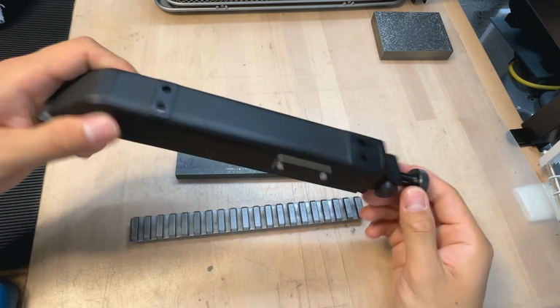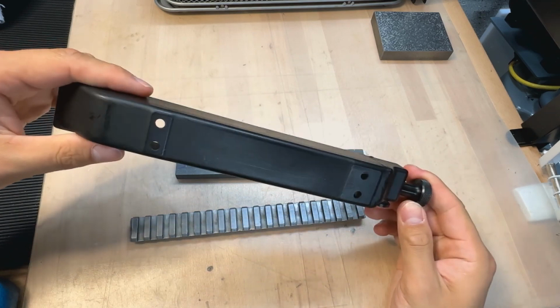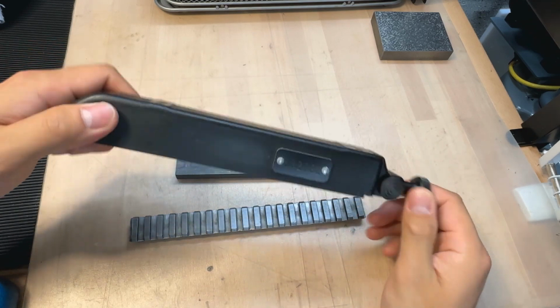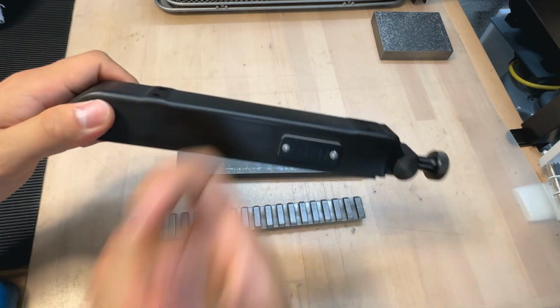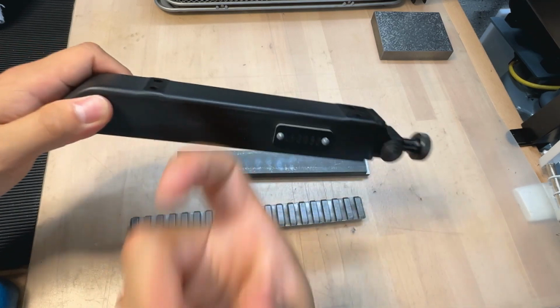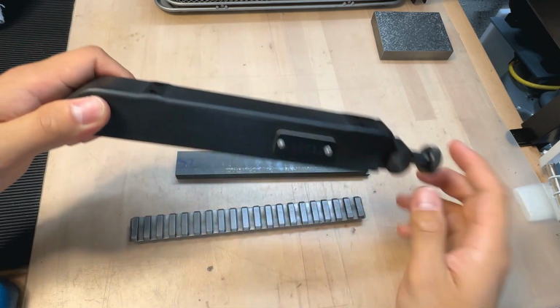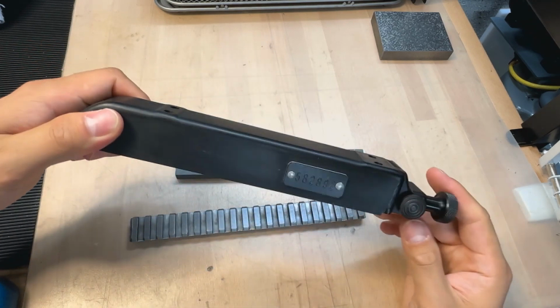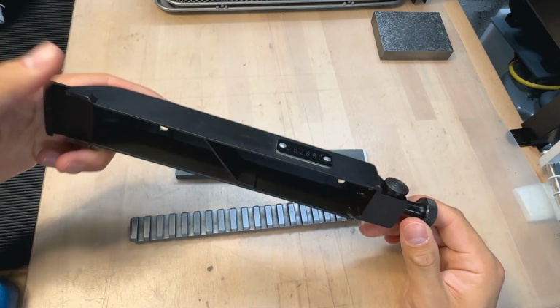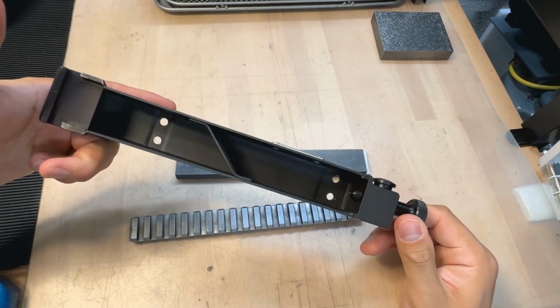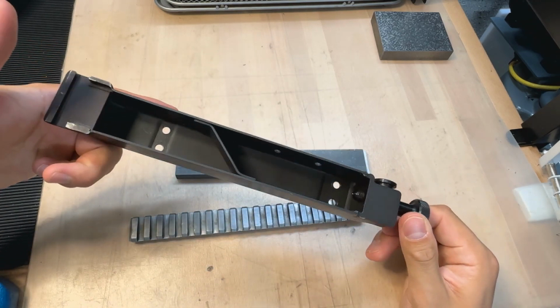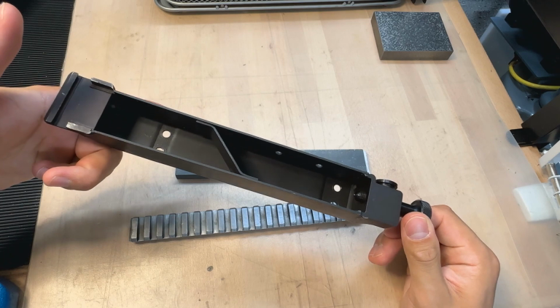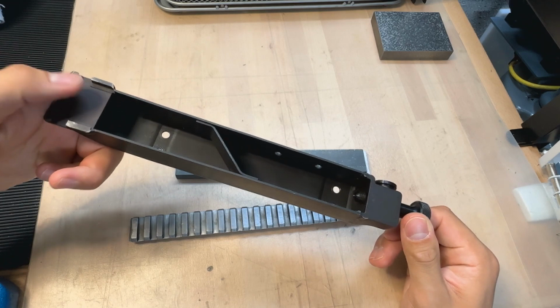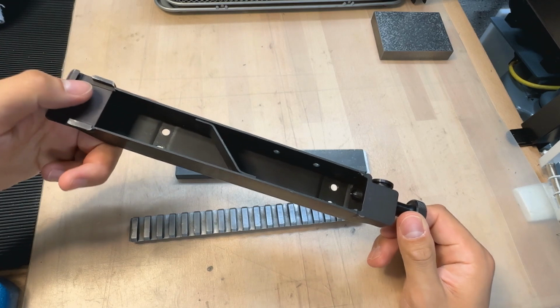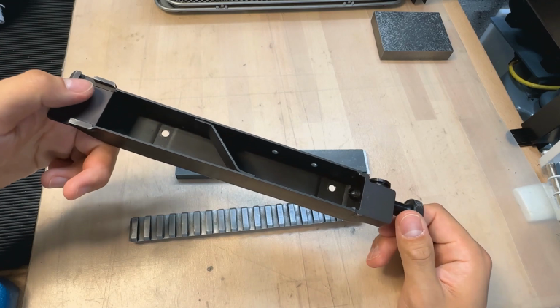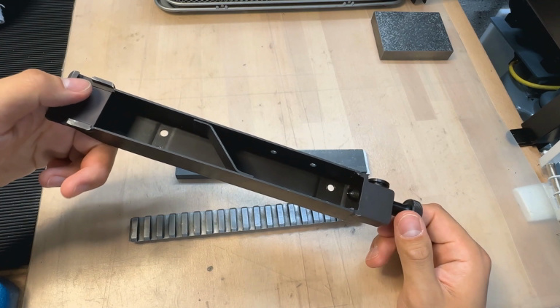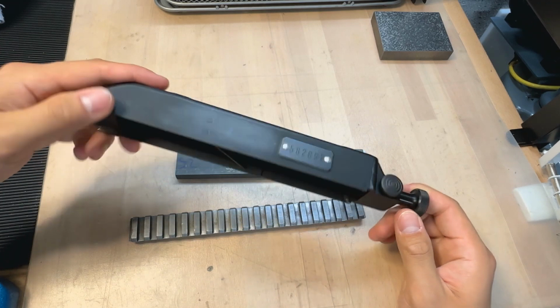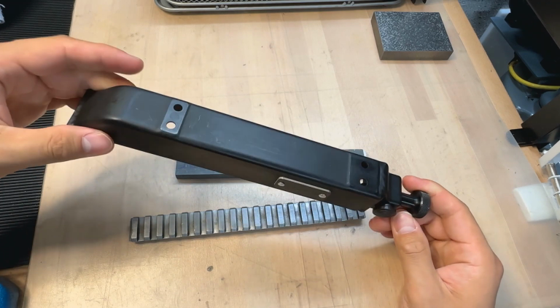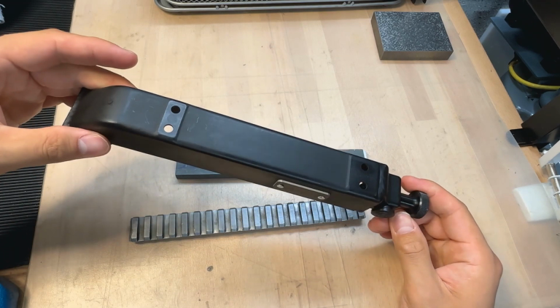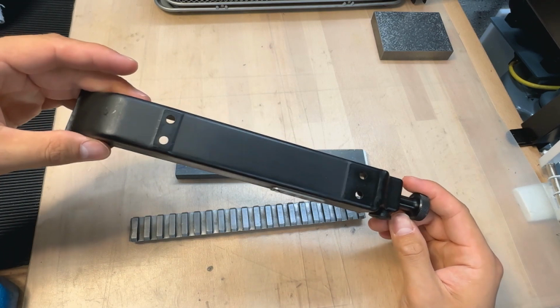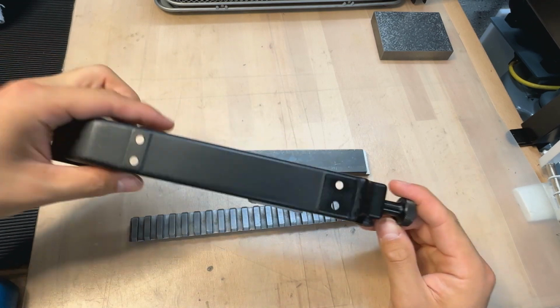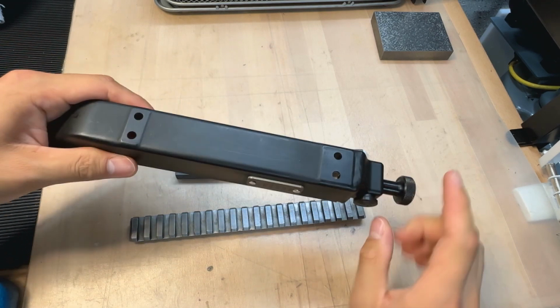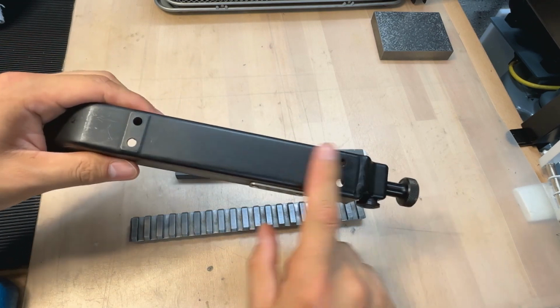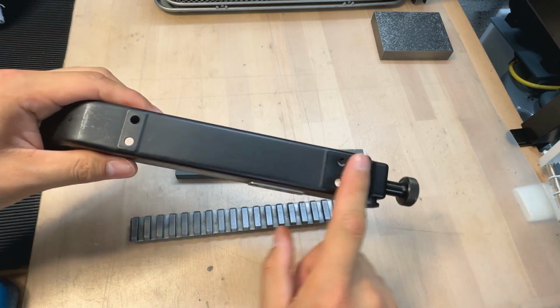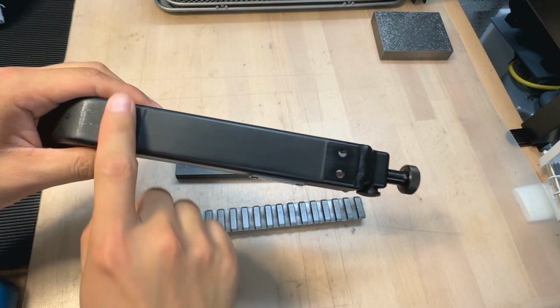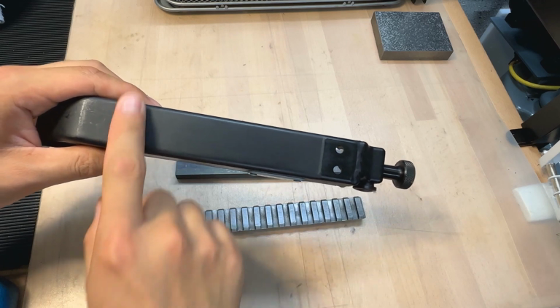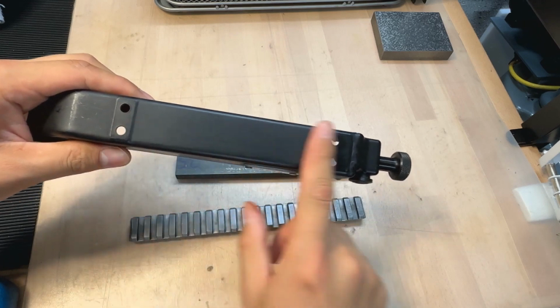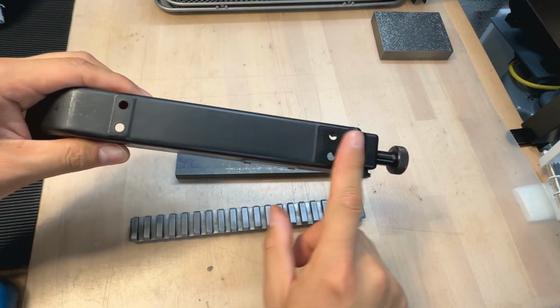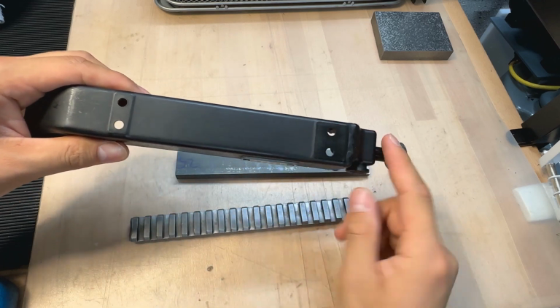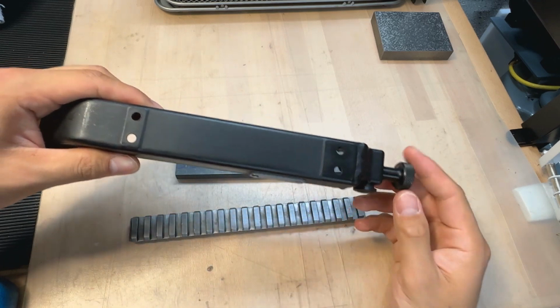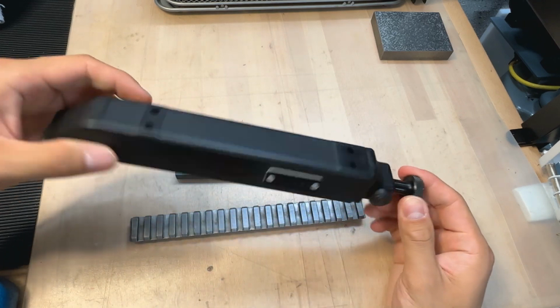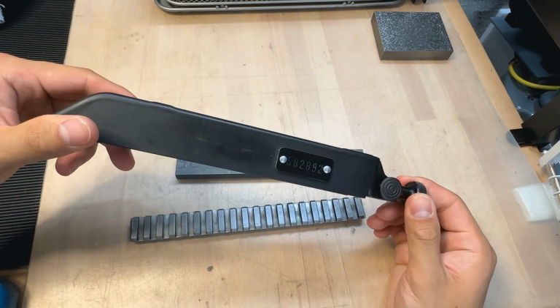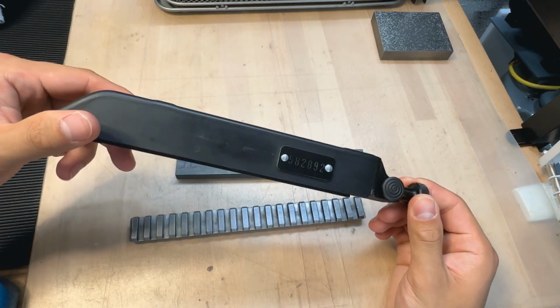Now these are deep drawn sheet metal construction with two machine steel inserts, relatively simple construction, and they're the two pads for the mounting of the 4x24 power optic.